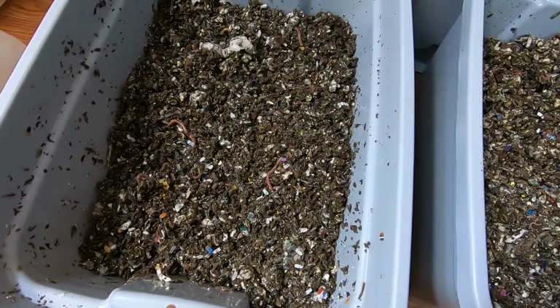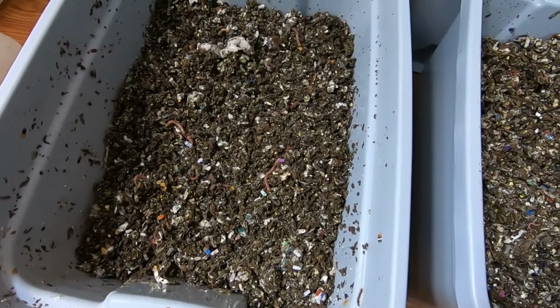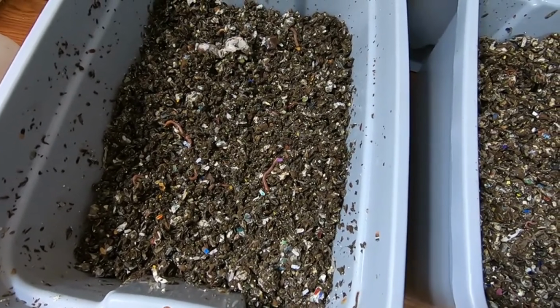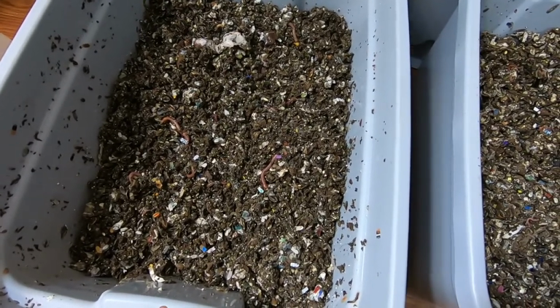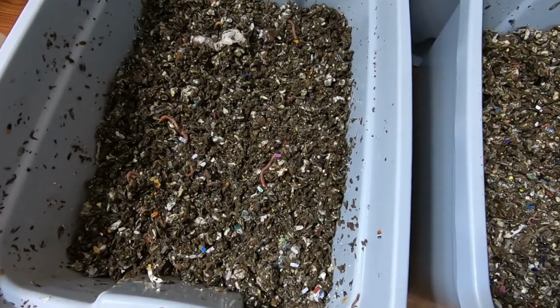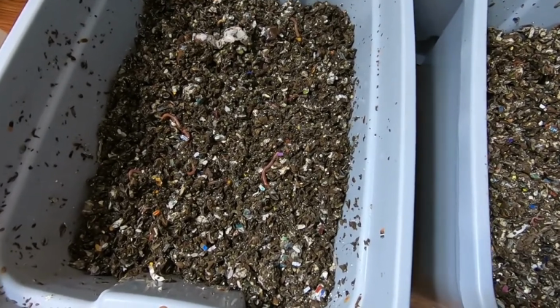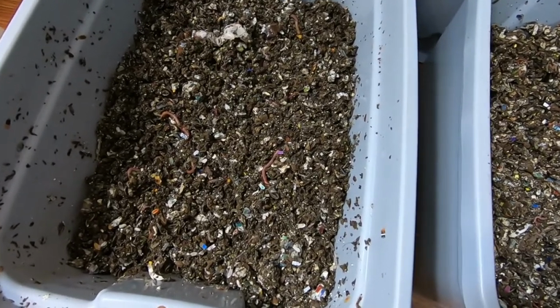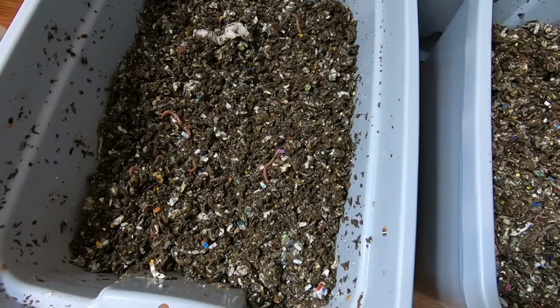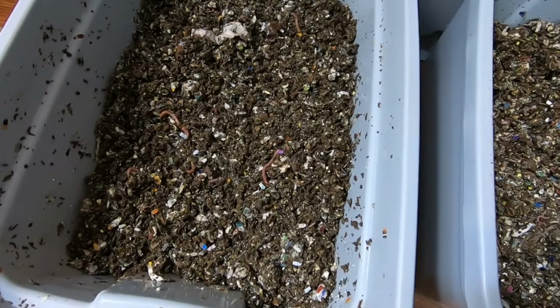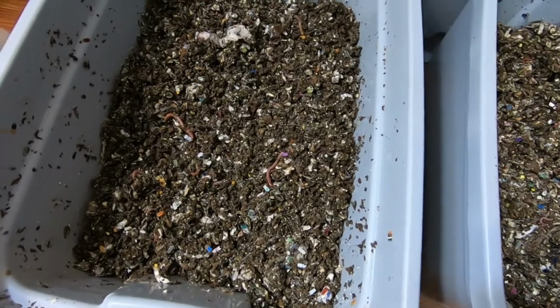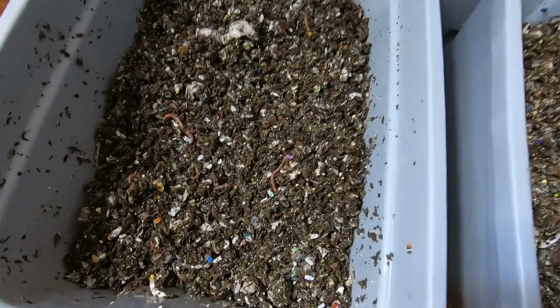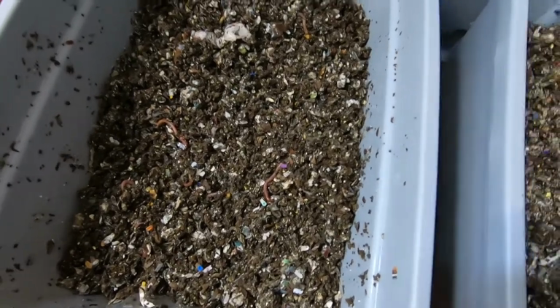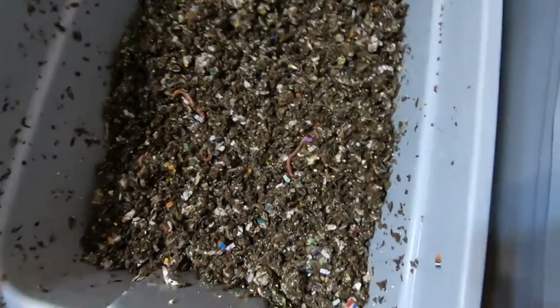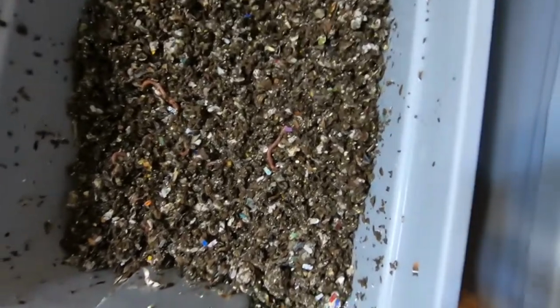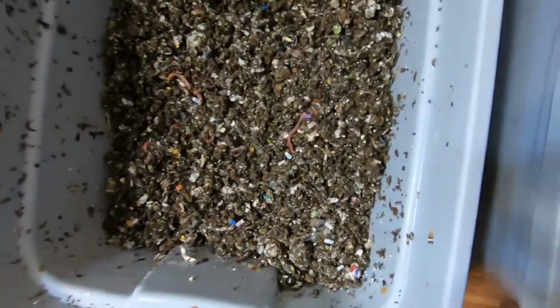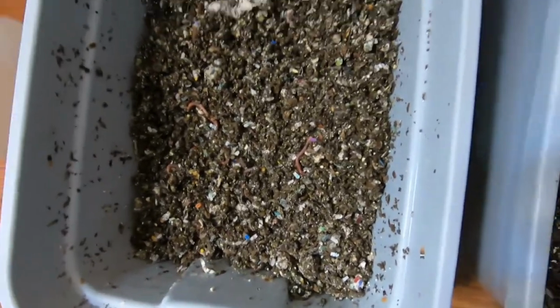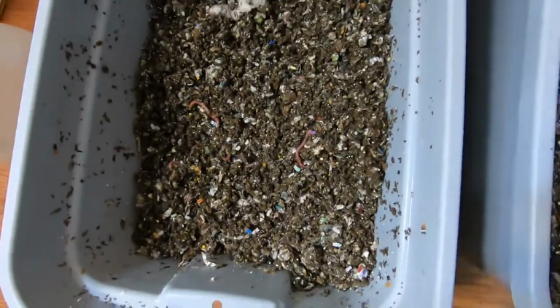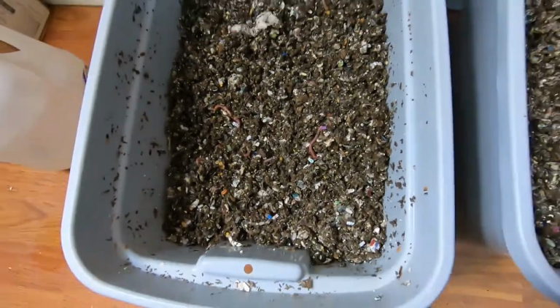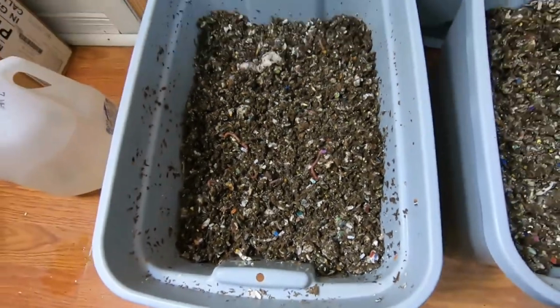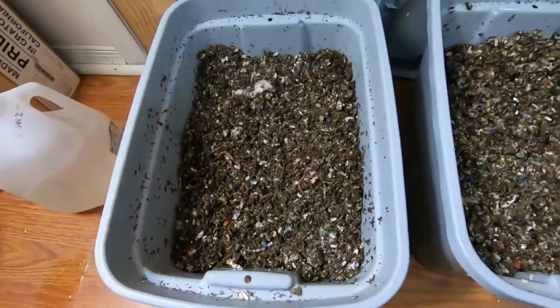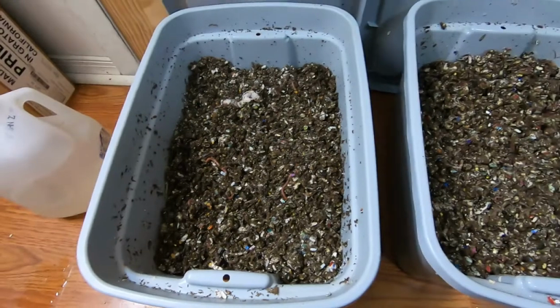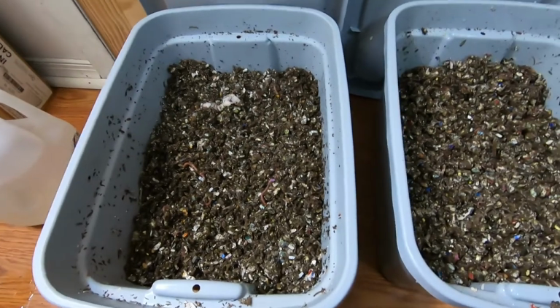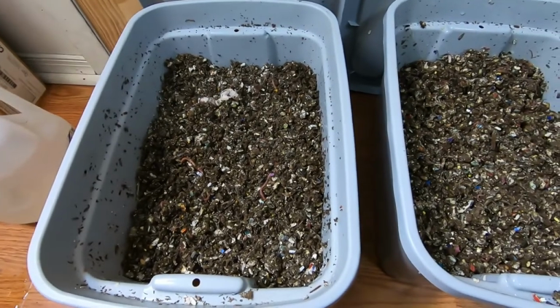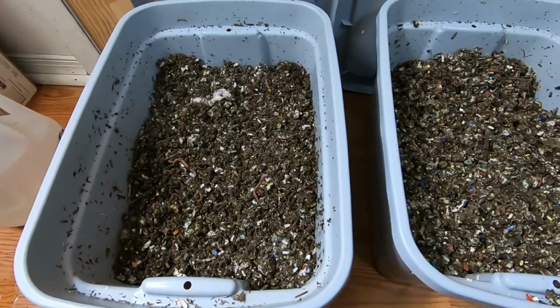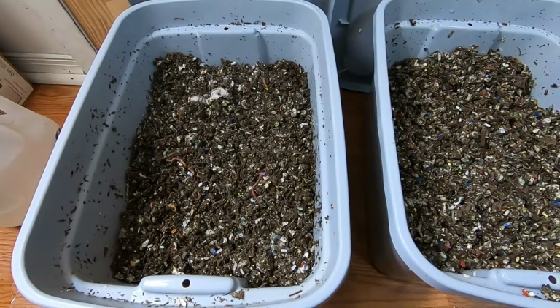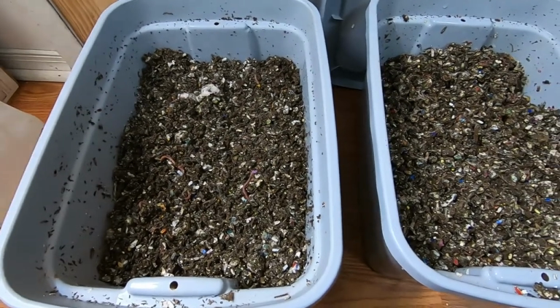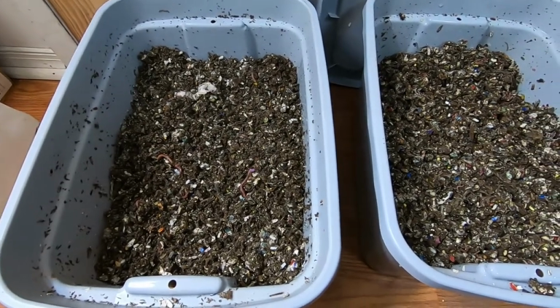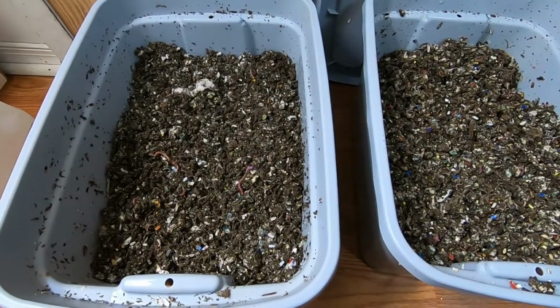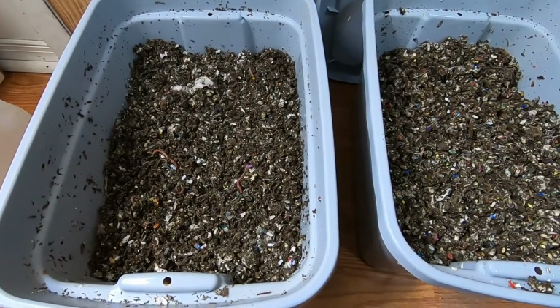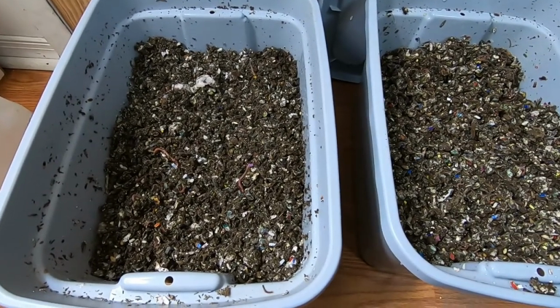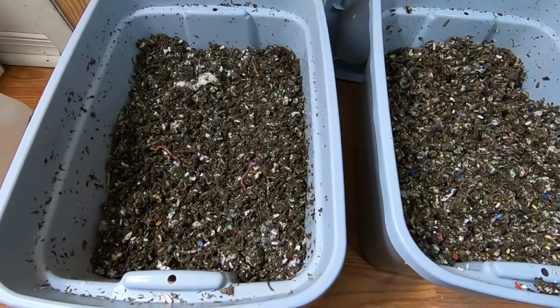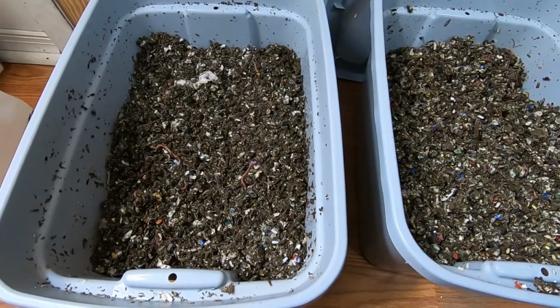I'd been gone on vacation so I didn't have any scraps, so I had to make something. Kind of one of the reasons I do this is to manage my household waste, so I did feel like that was going against my brand — but they do still have to eat. Got to do what you got to do.